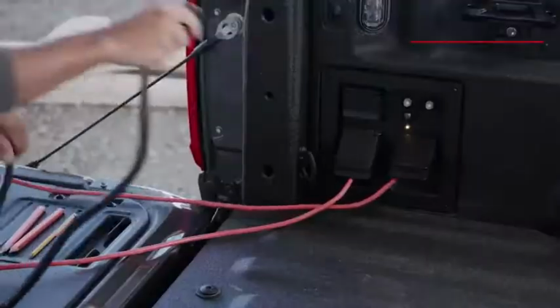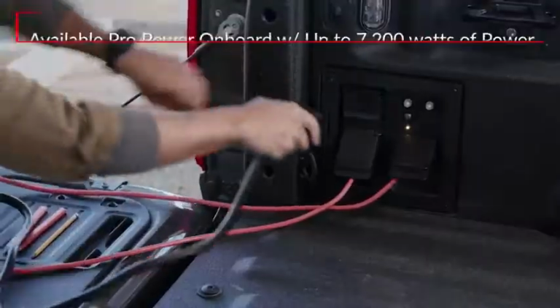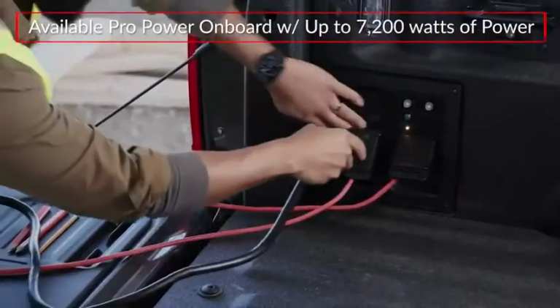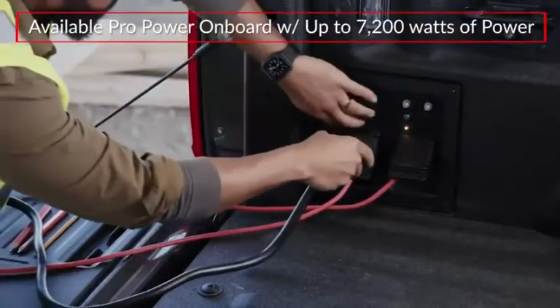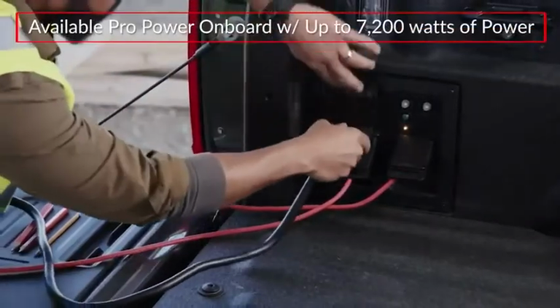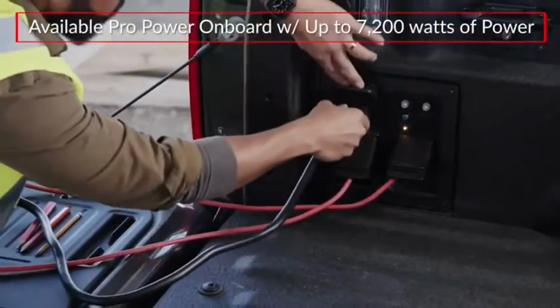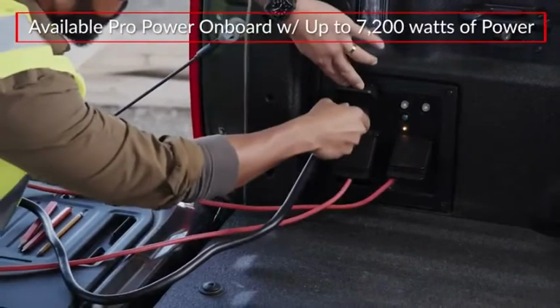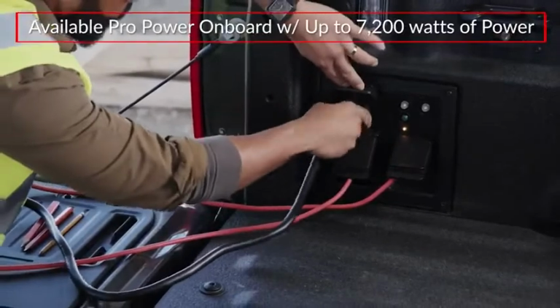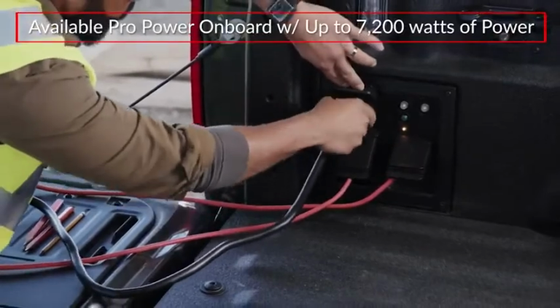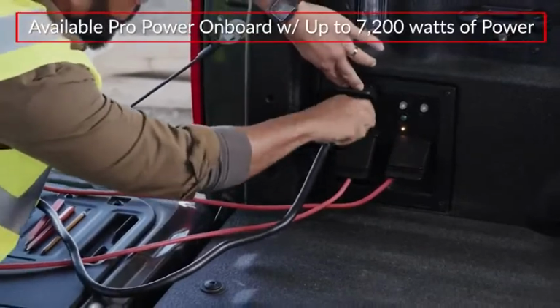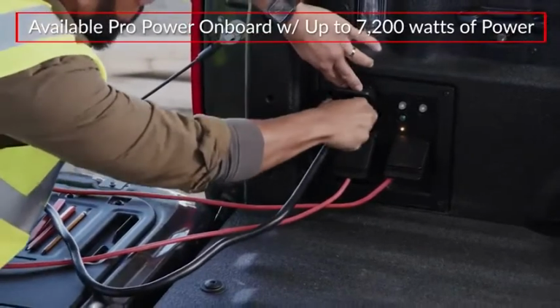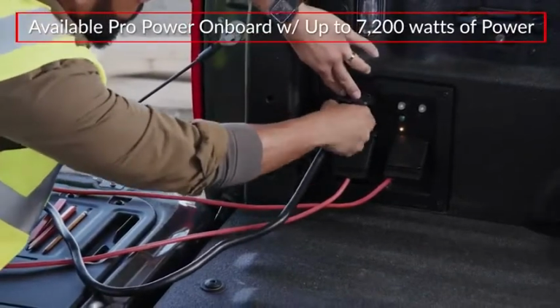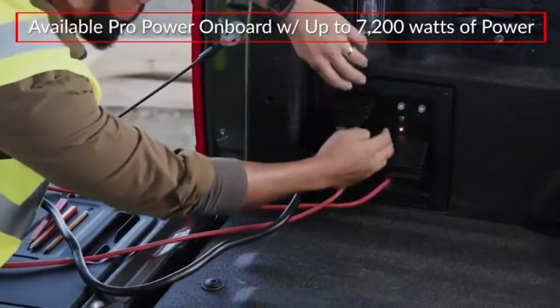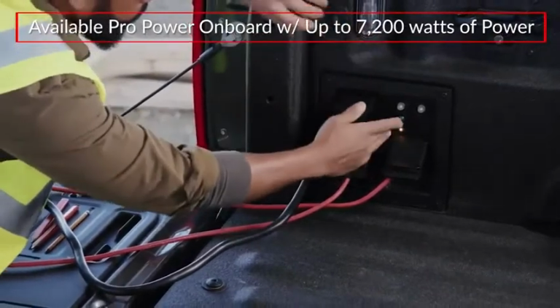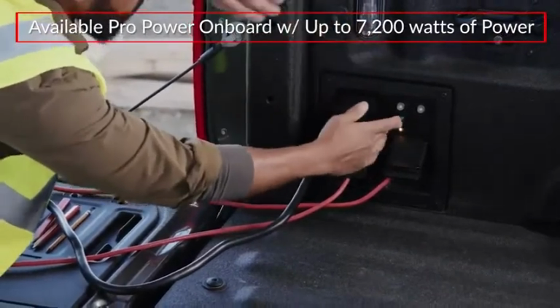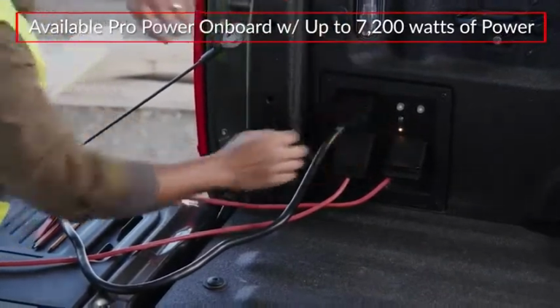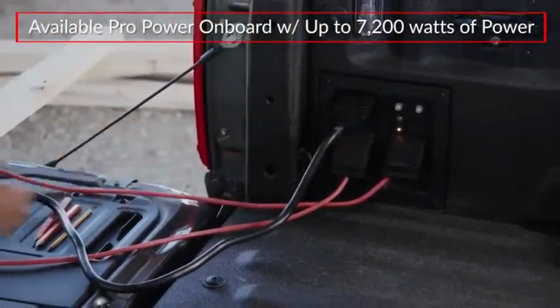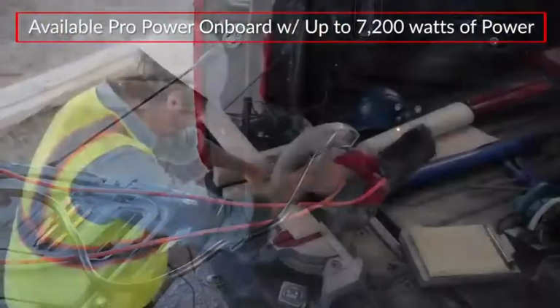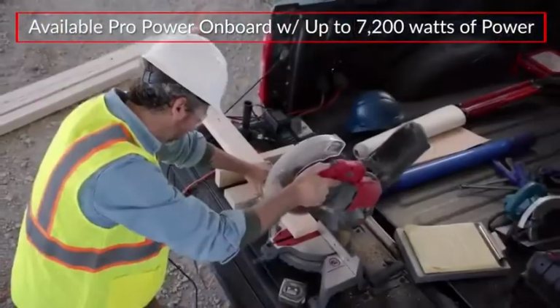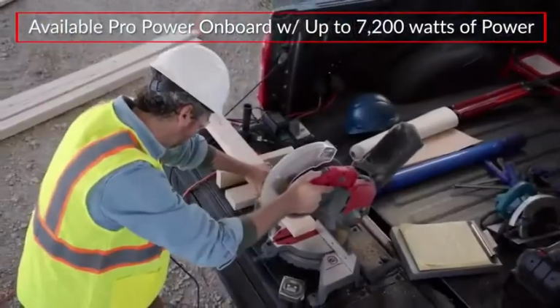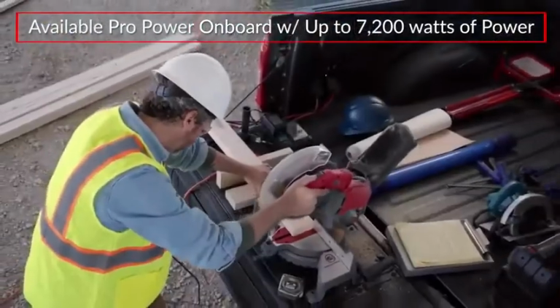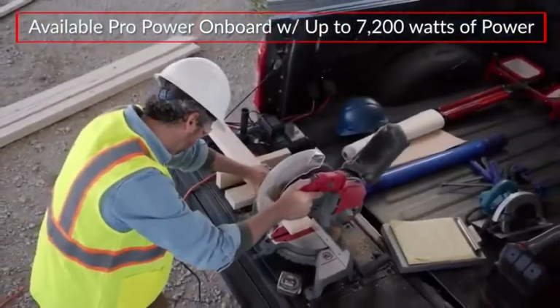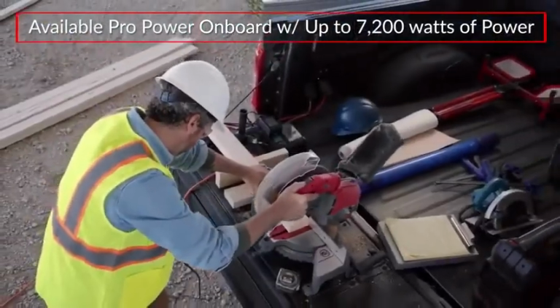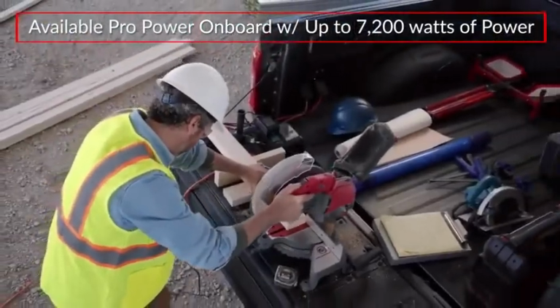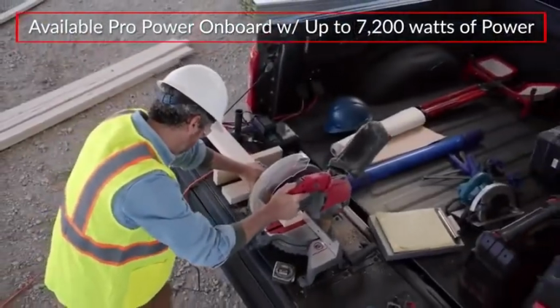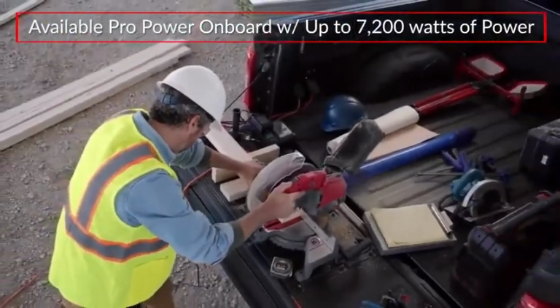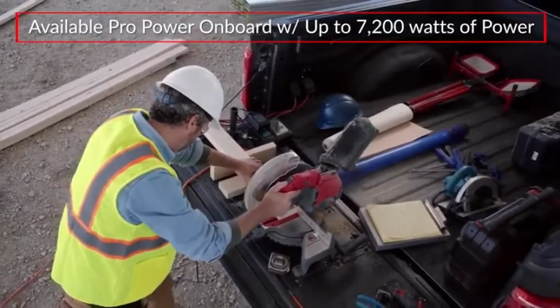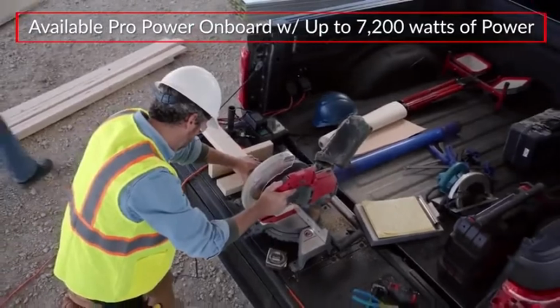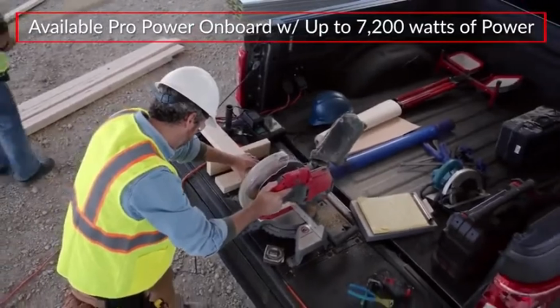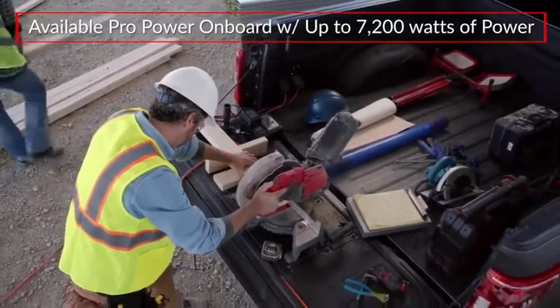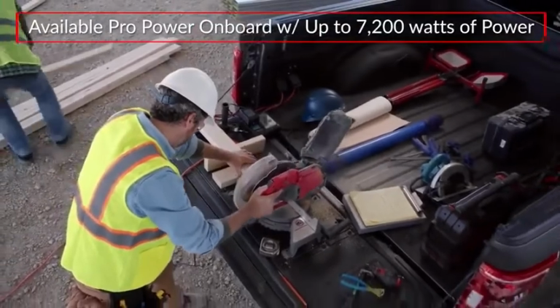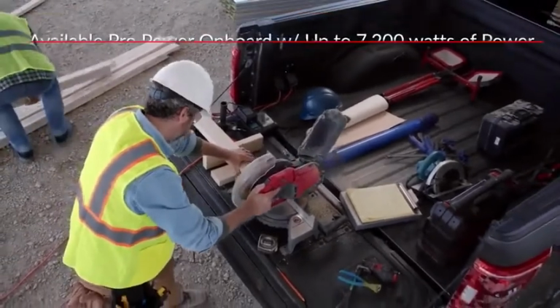The available ProPower Onboard acts as an integrated power generator, offering up to 7,200 watts of power for running tools or tailgating.